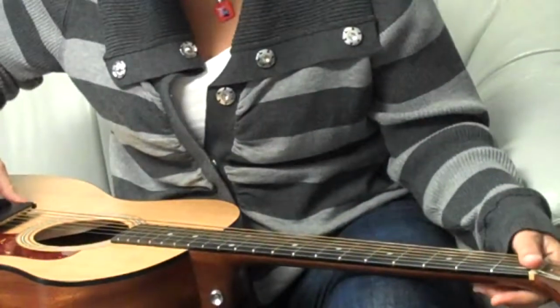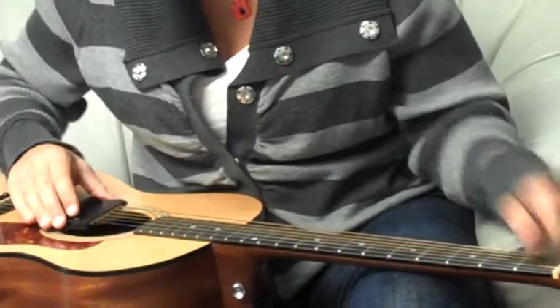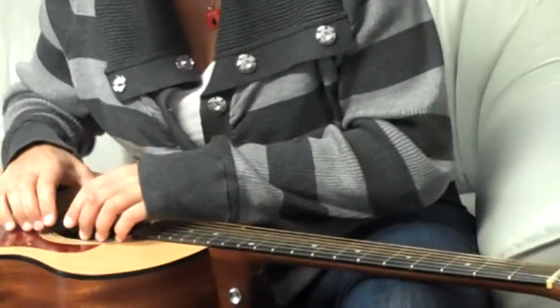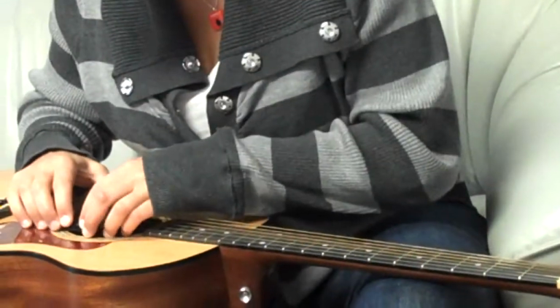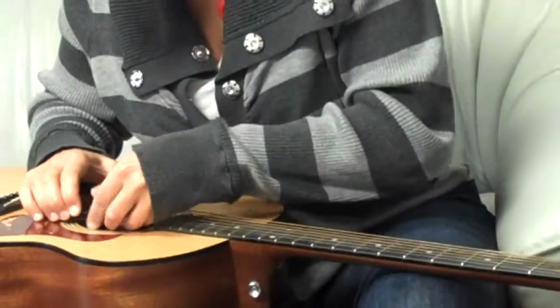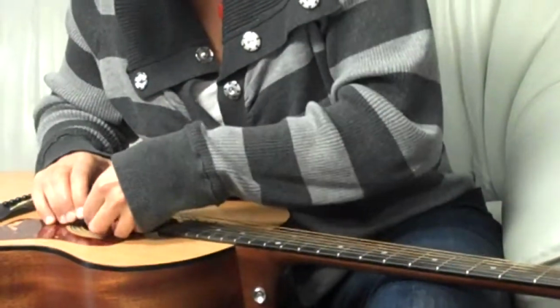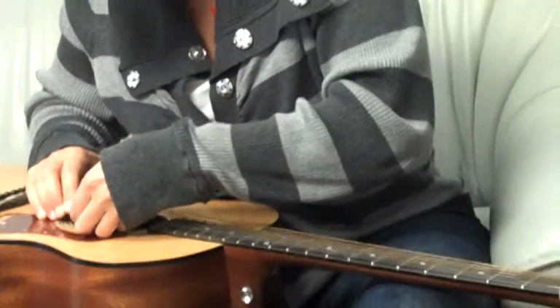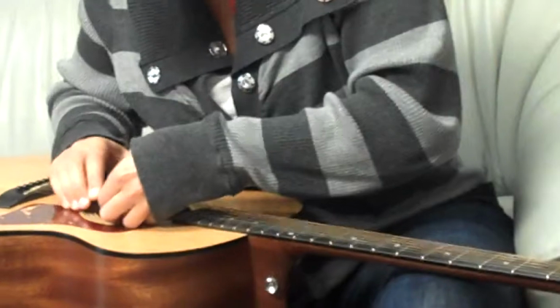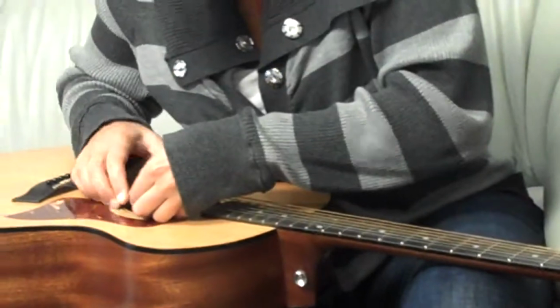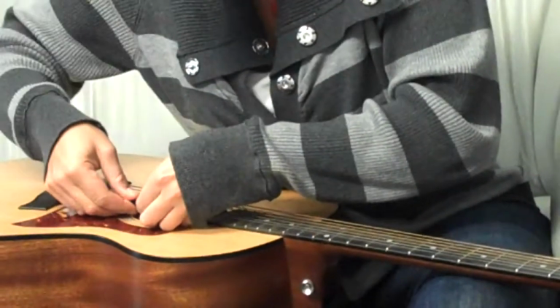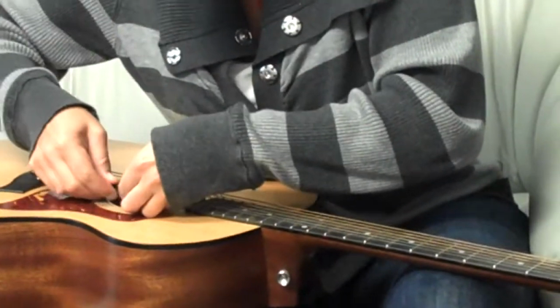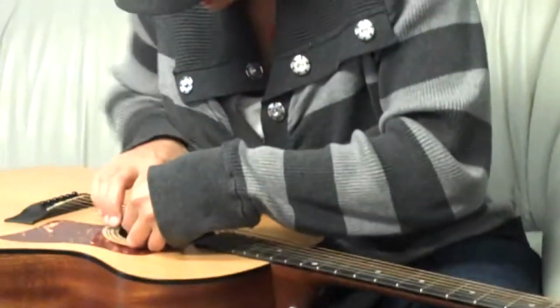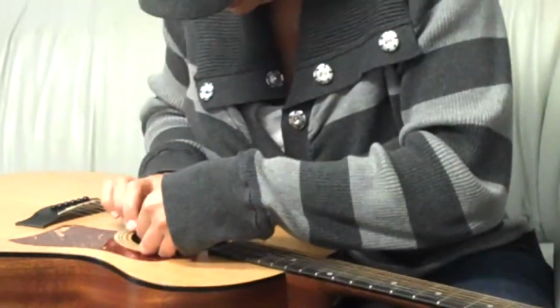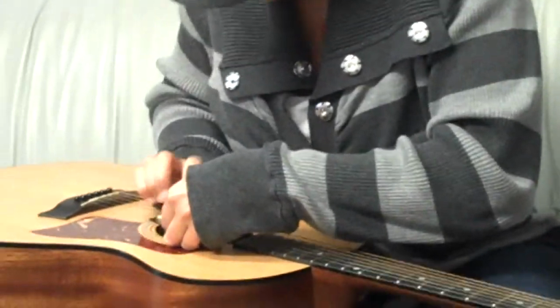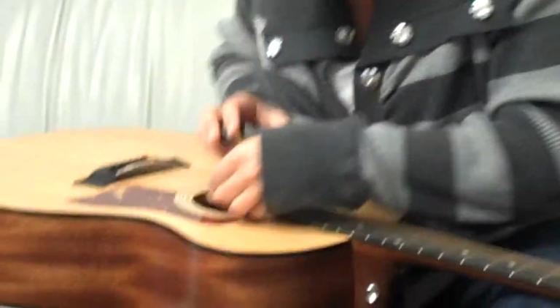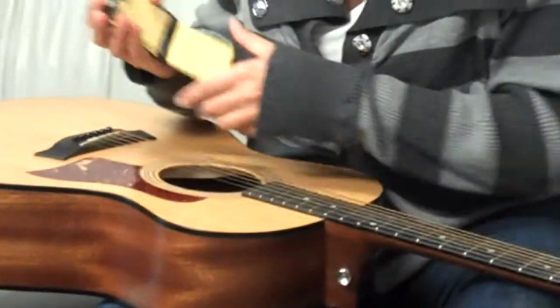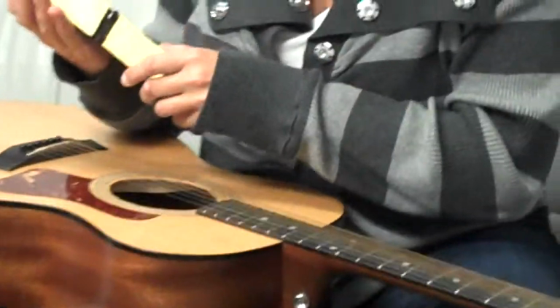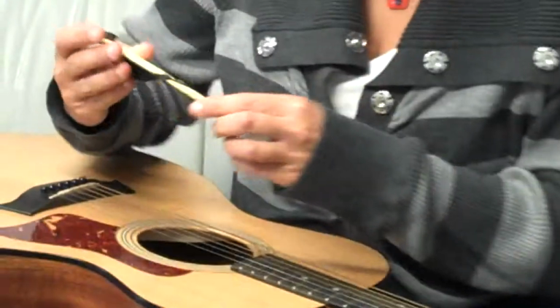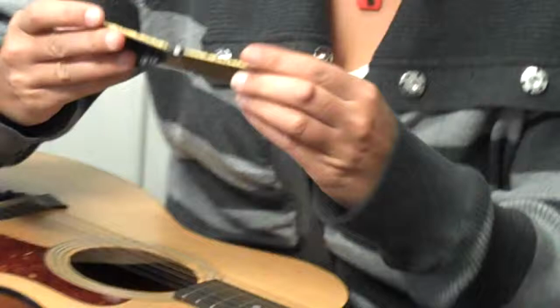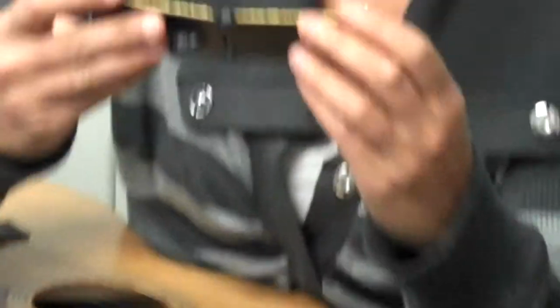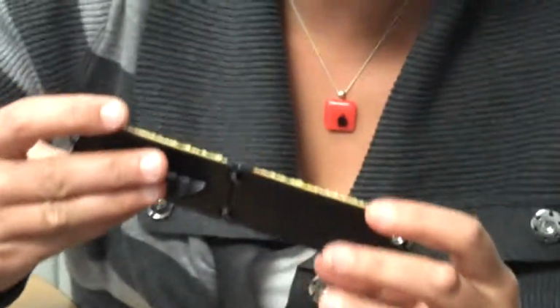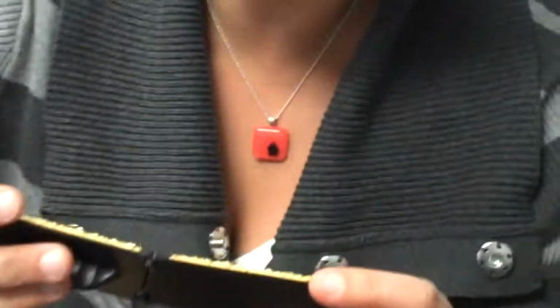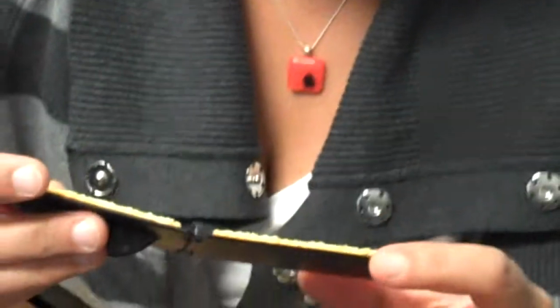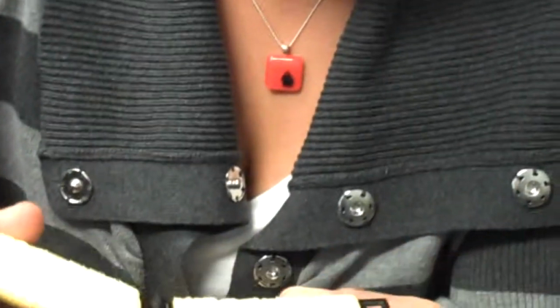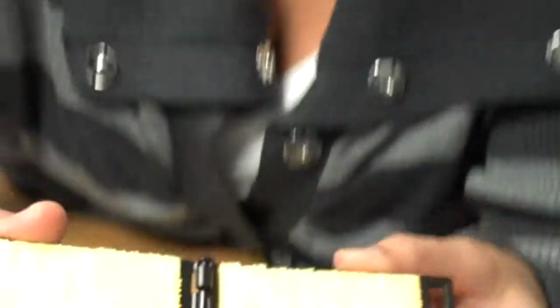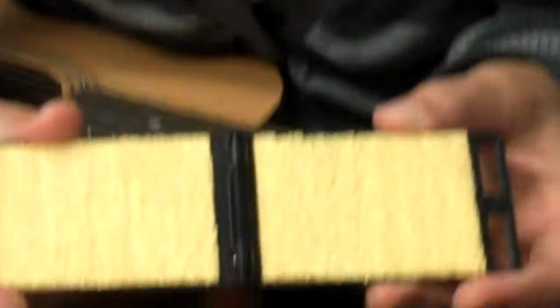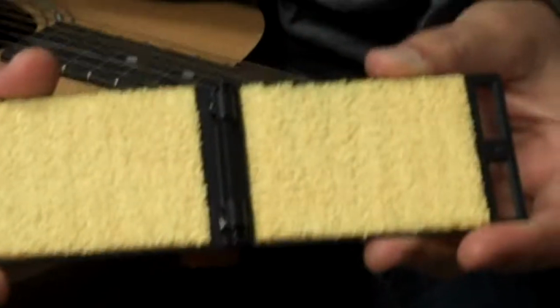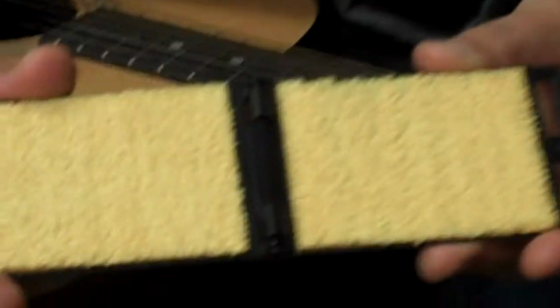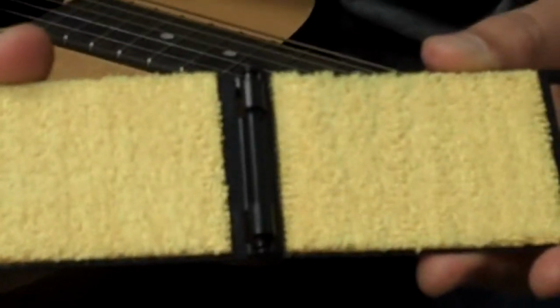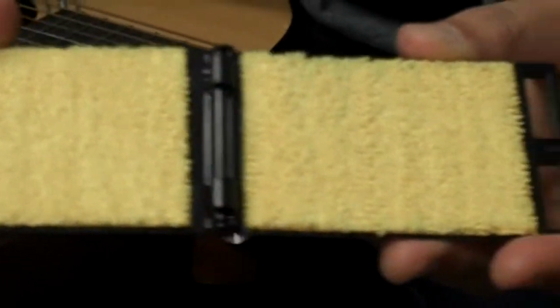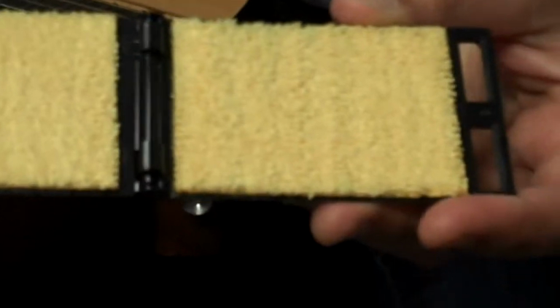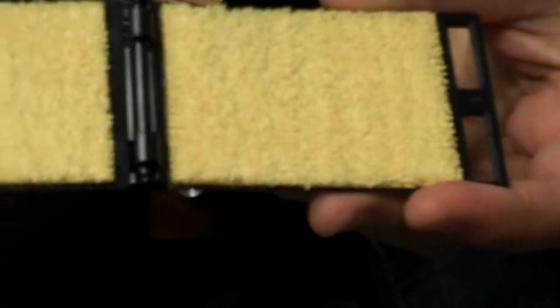Back down and pop this little baby open and I'll show you the inside. You can't really see too much, but there's a lot of dirt on there. And the strings look a lot better.